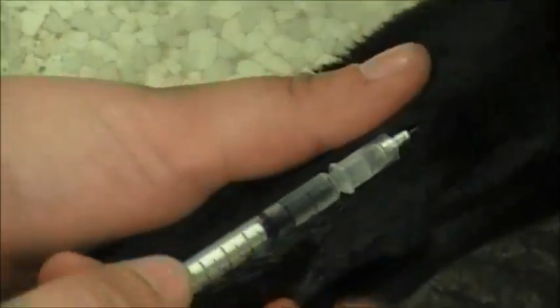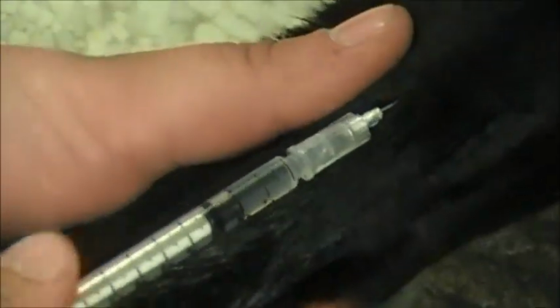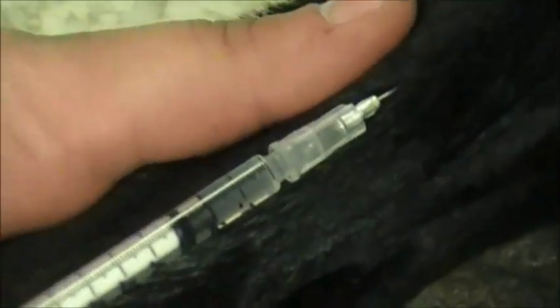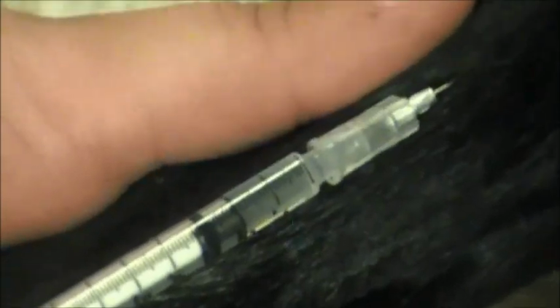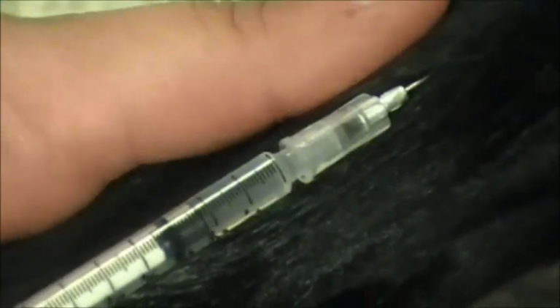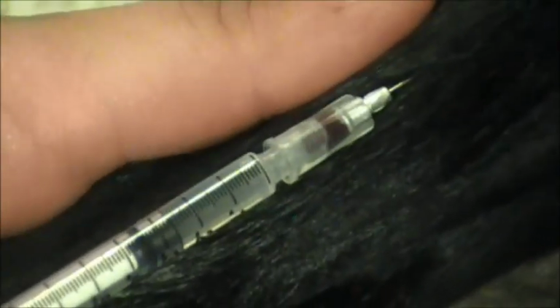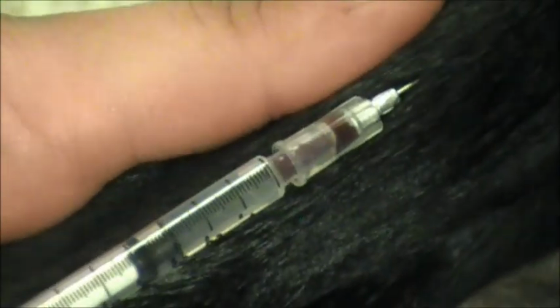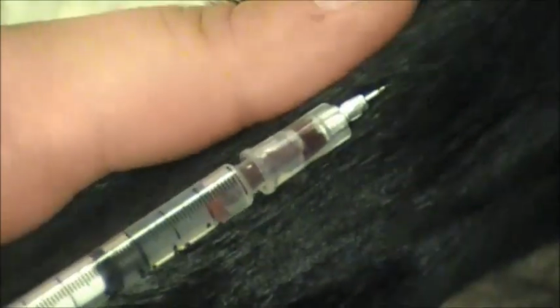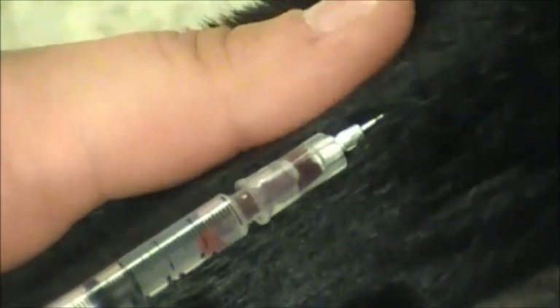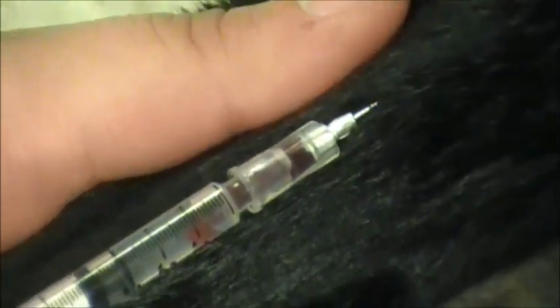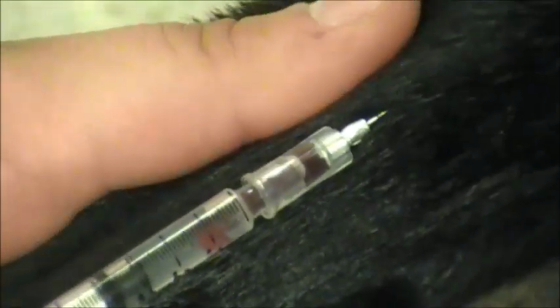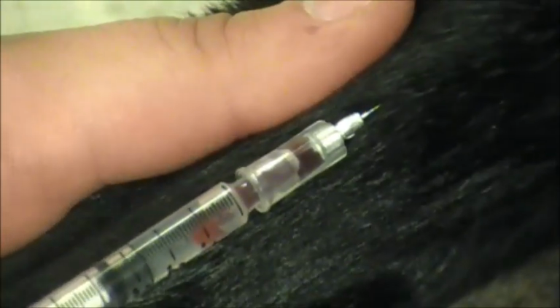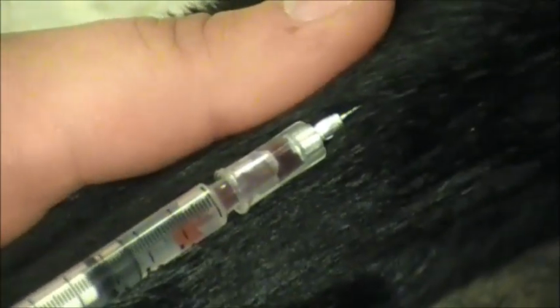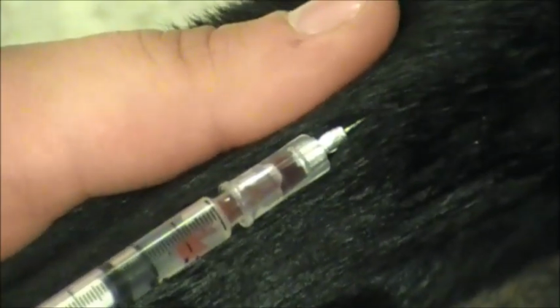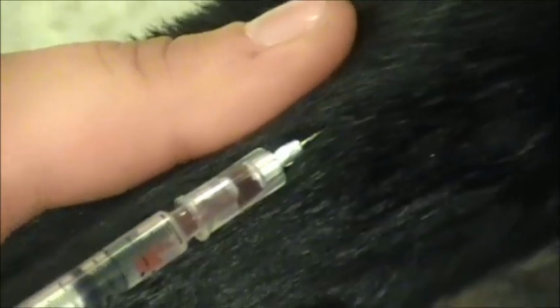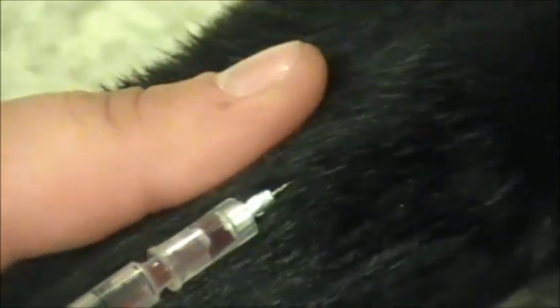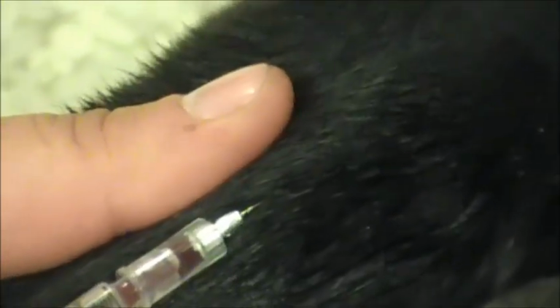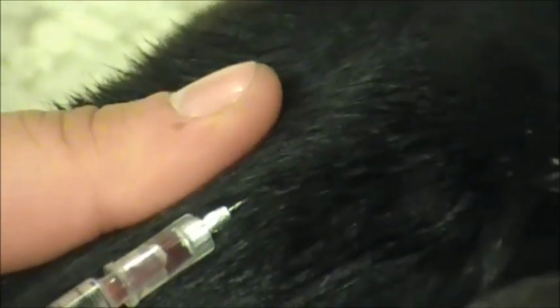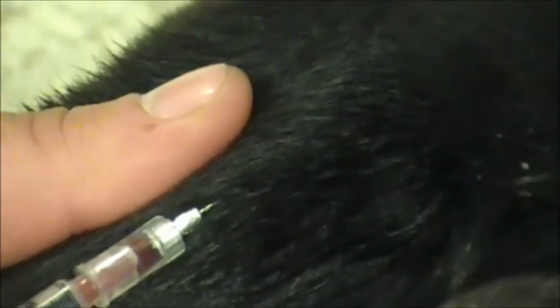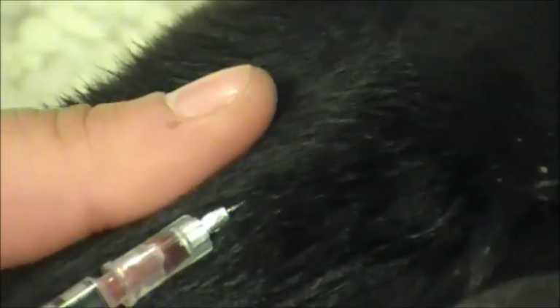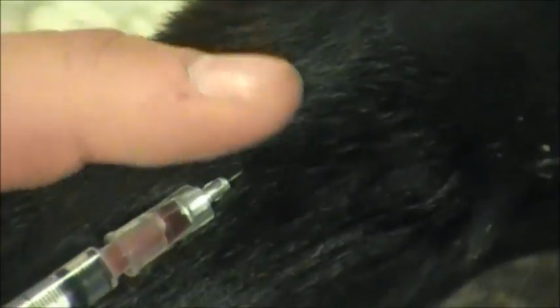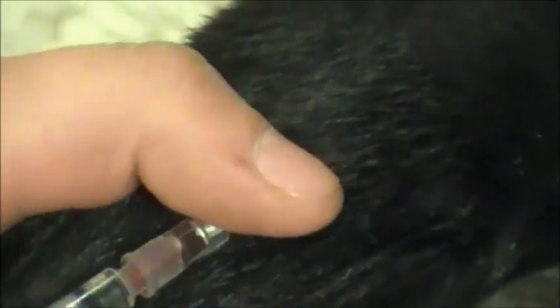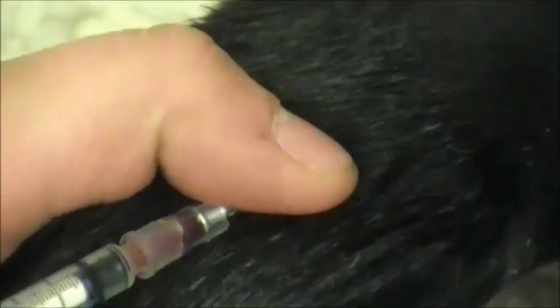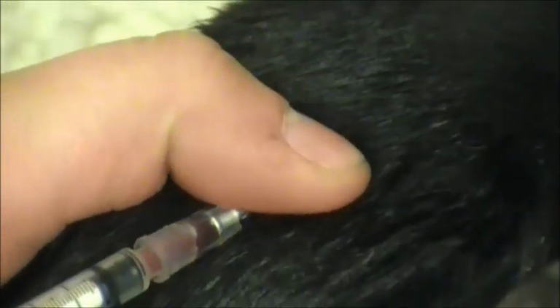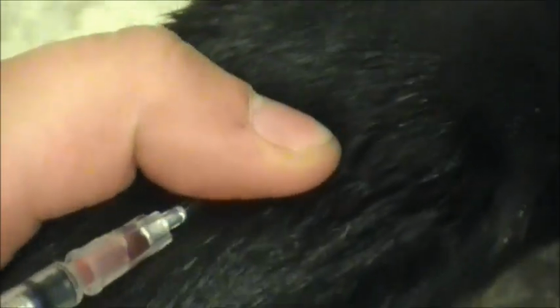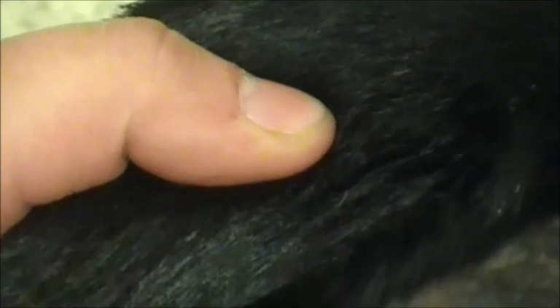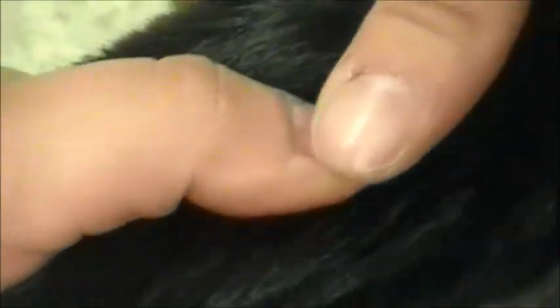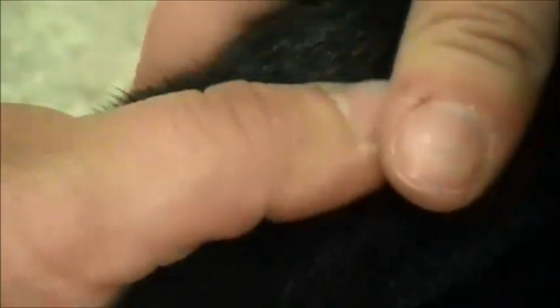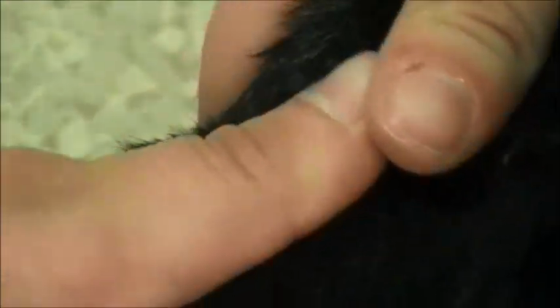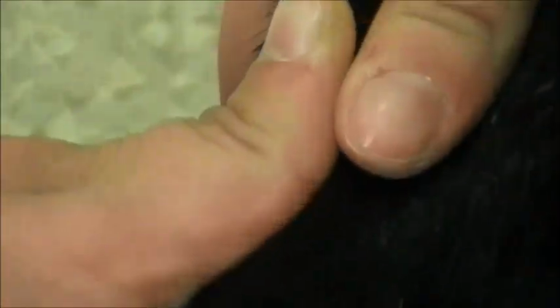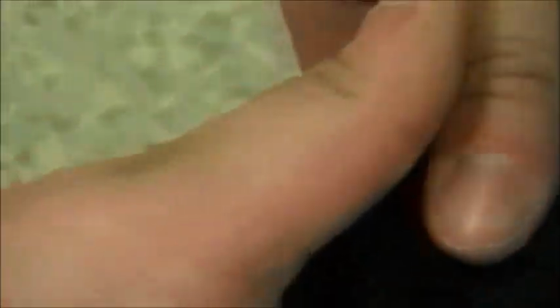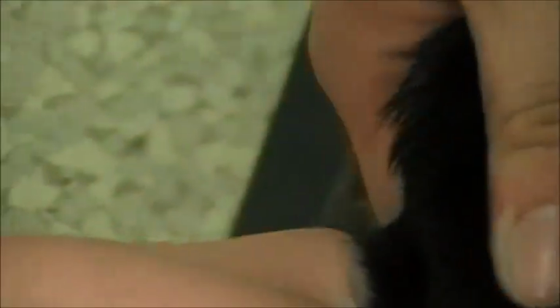So into the vein — I'm going to draw back. I've got blood, so you can let up. And then I'm going to slowly inject into the vein. Then I'm going to put my thumb over it so I don't get any bleeding, and if you want, just hold that off for a couple of minutes.